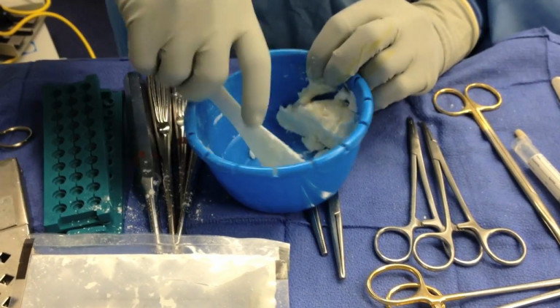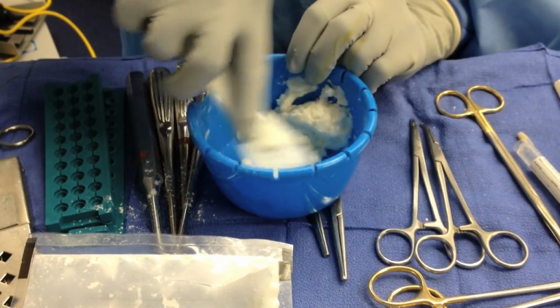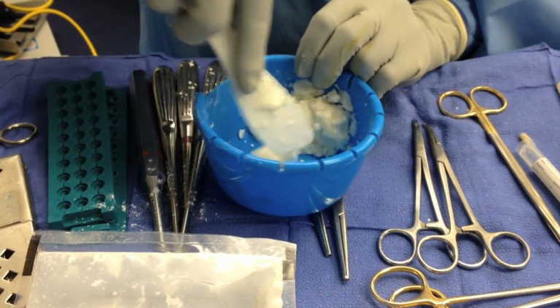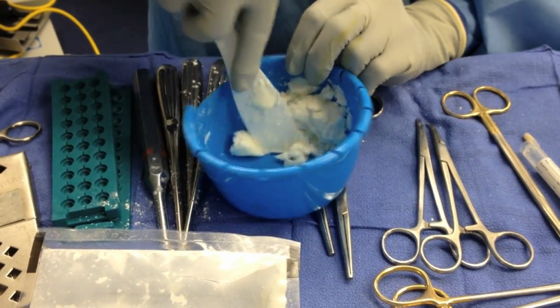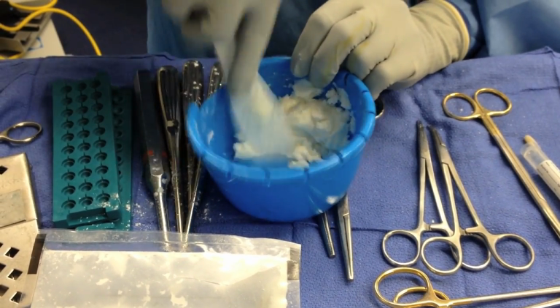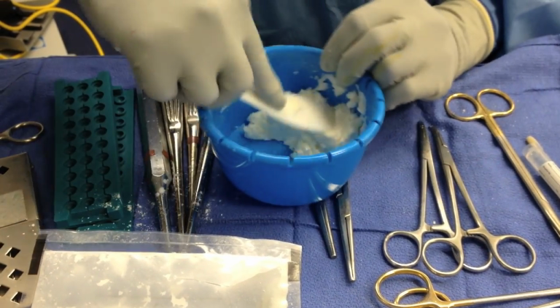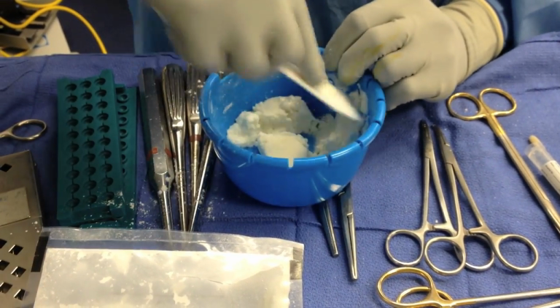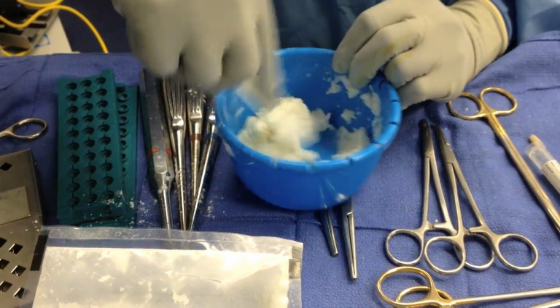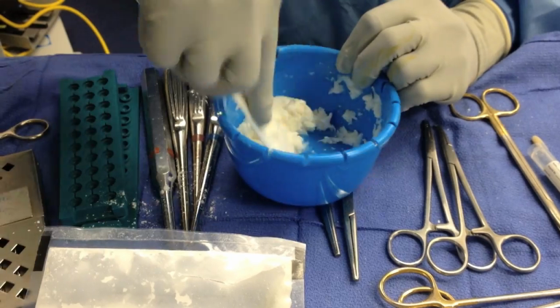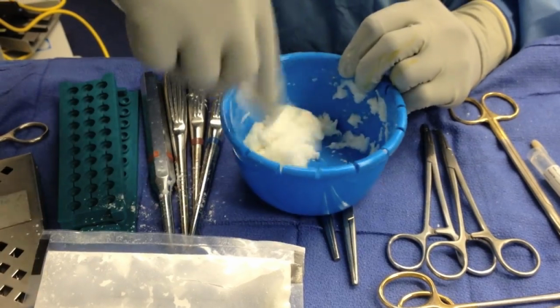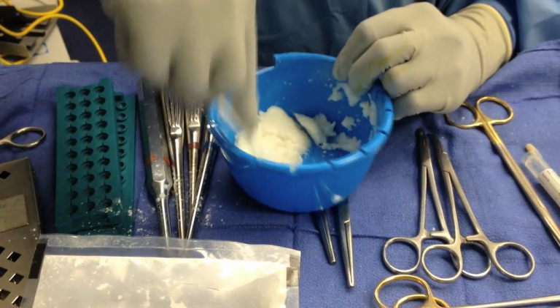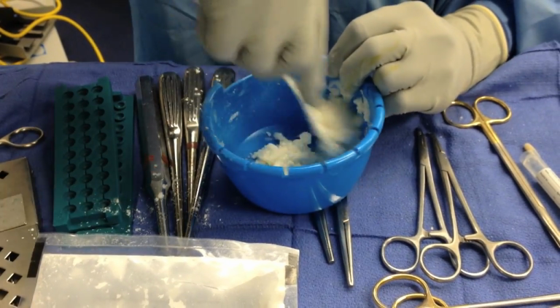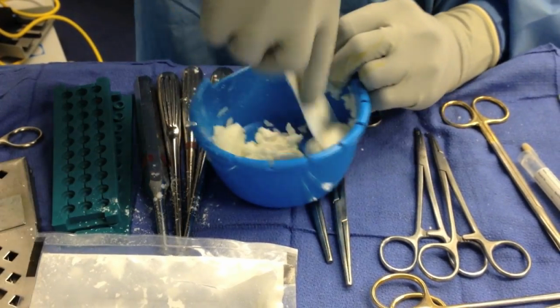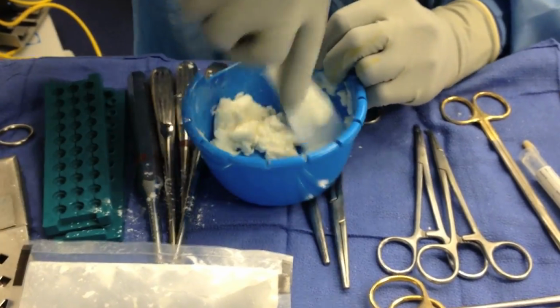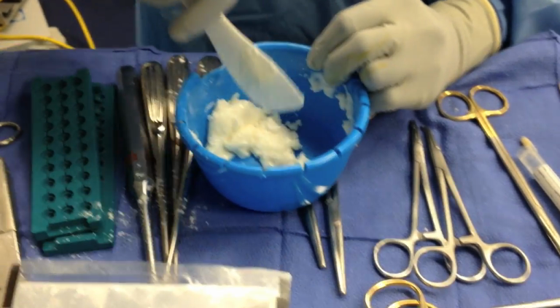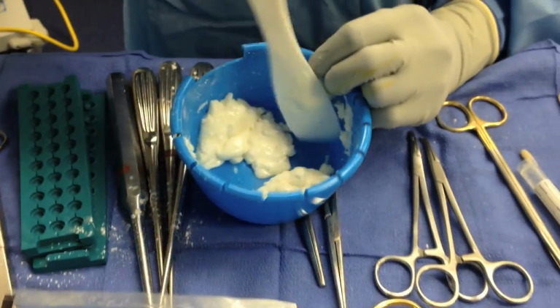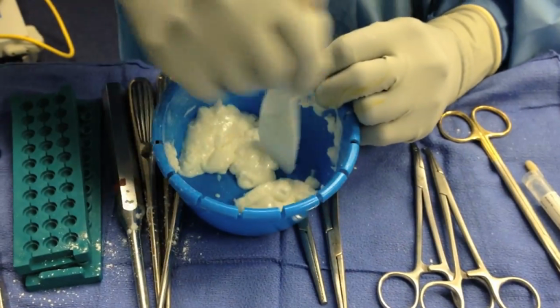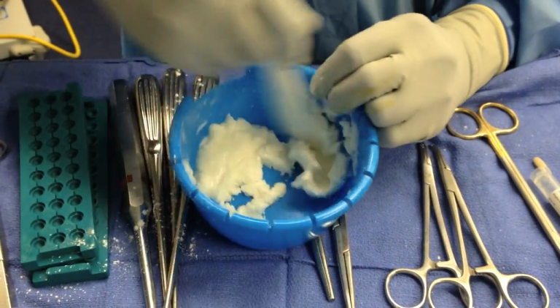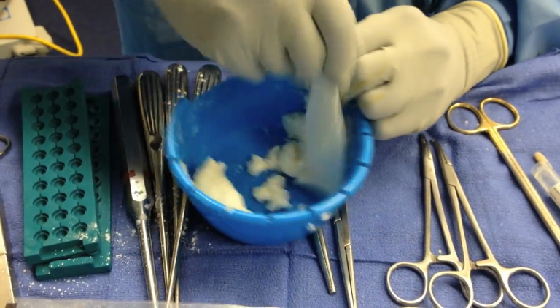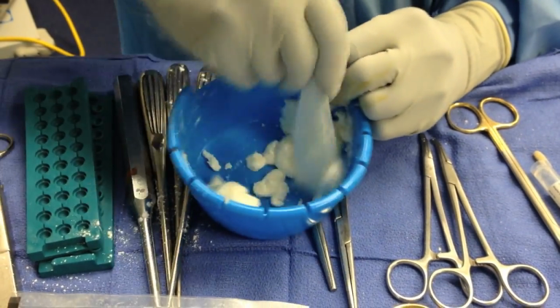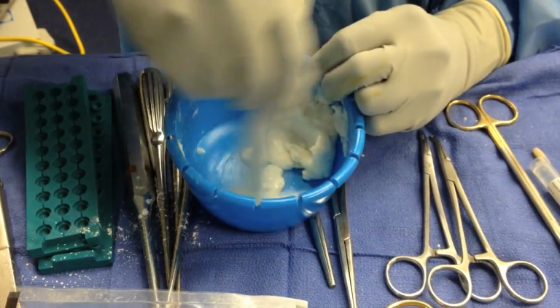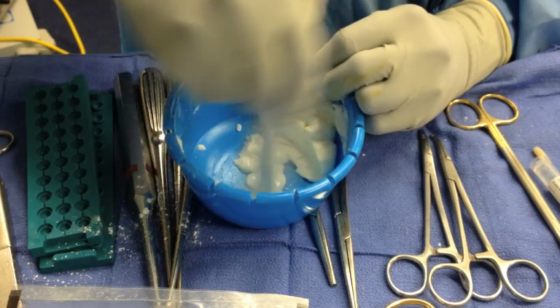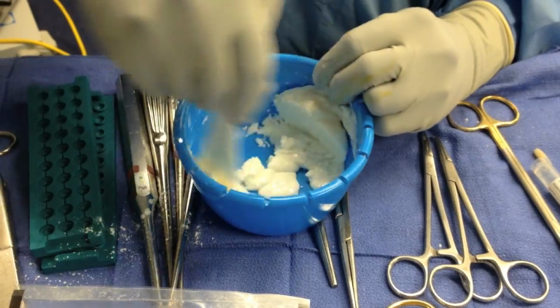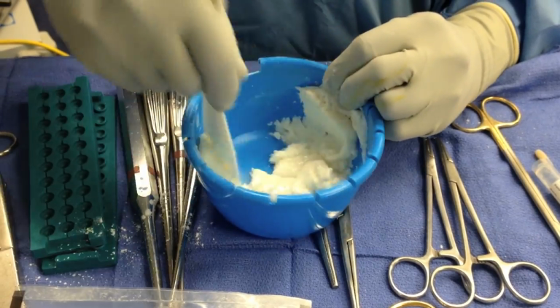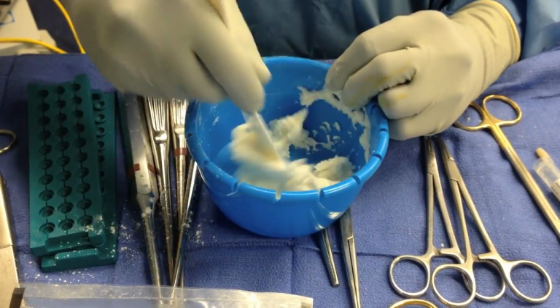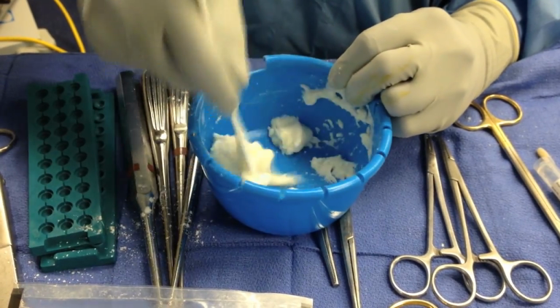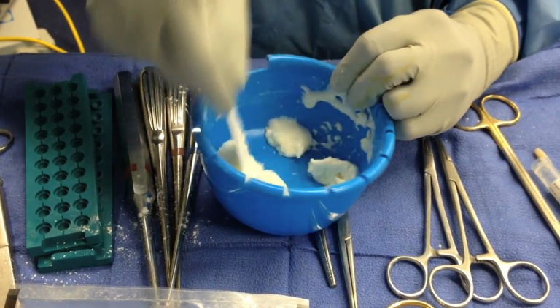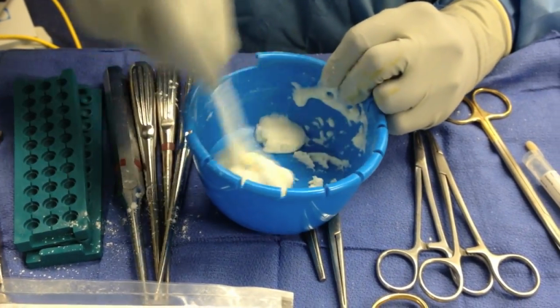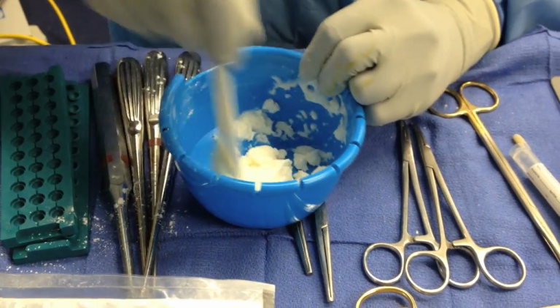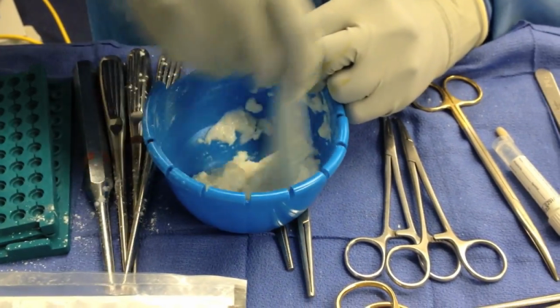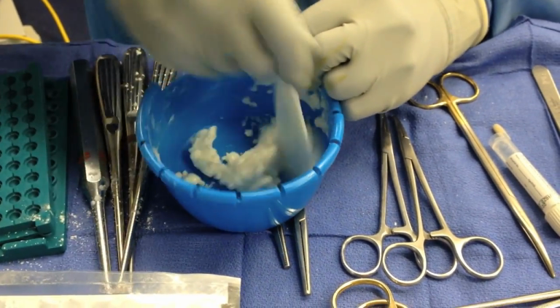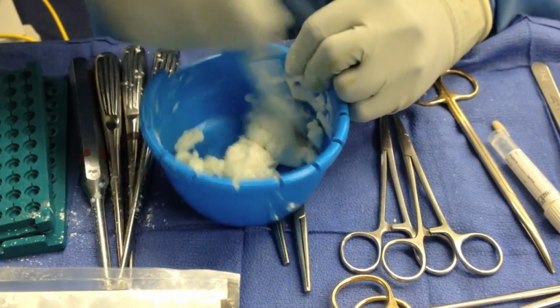You'll also notice we're mixing by hand. The reason we're doing this is that it increases the porosity of the cement and helps the elution characteristics. The elution characteristics are also helped by using 2 antibiotics instead of 1.